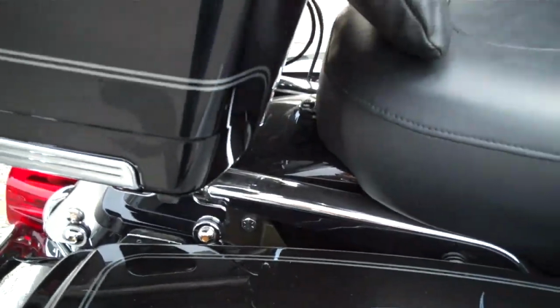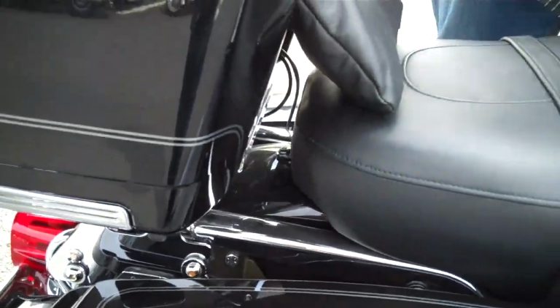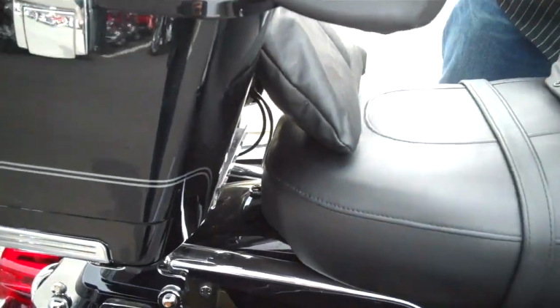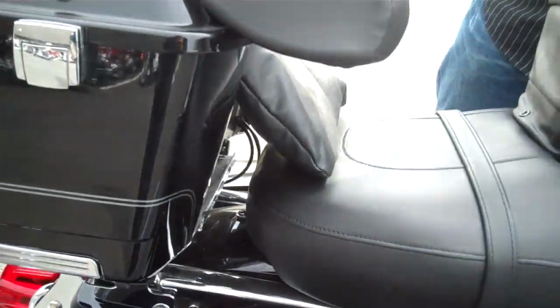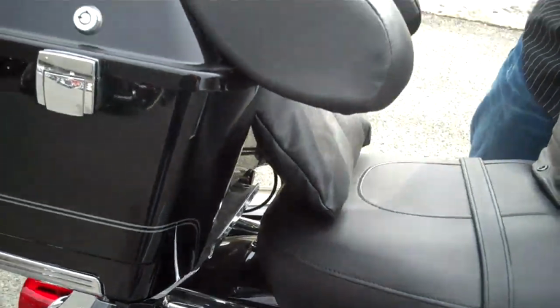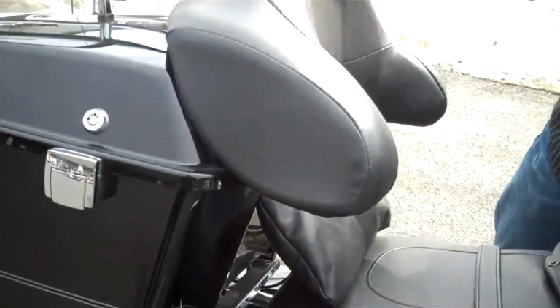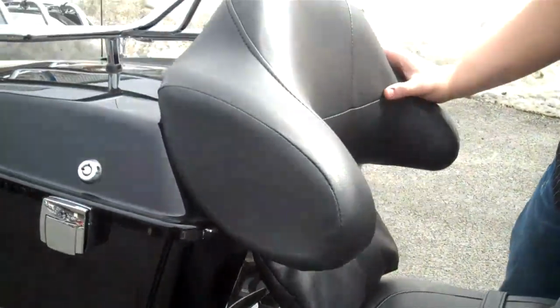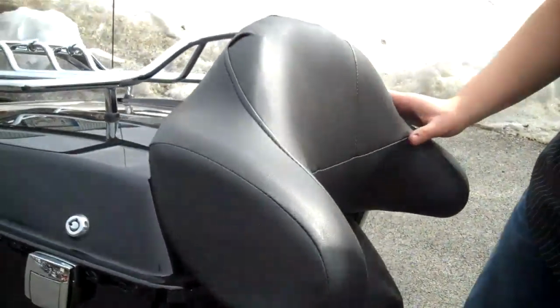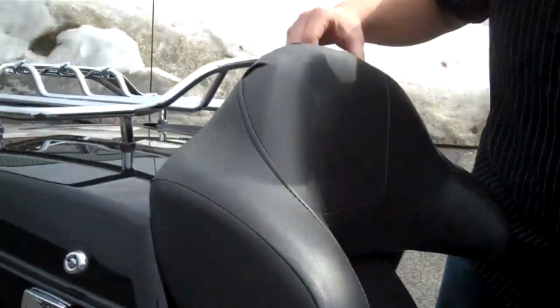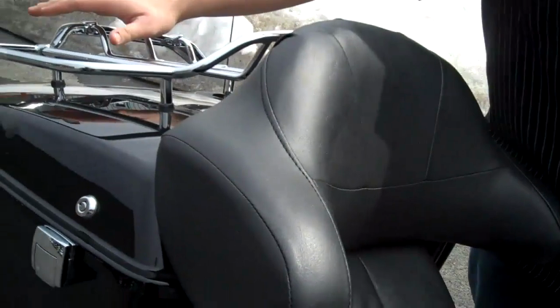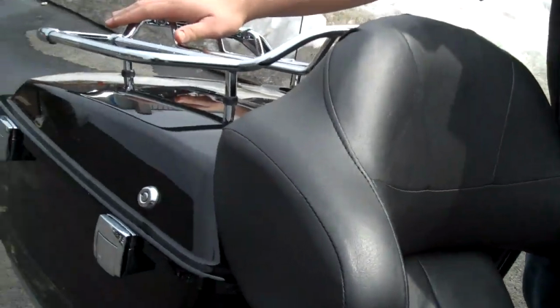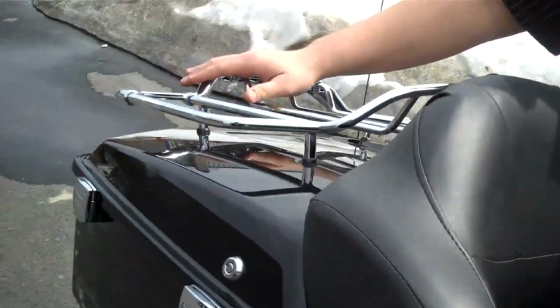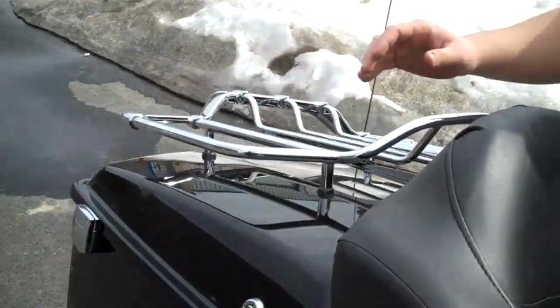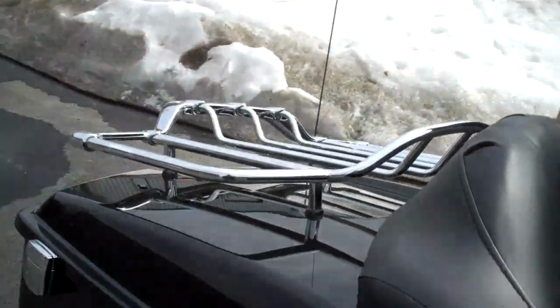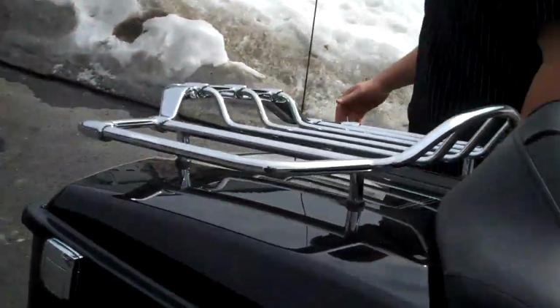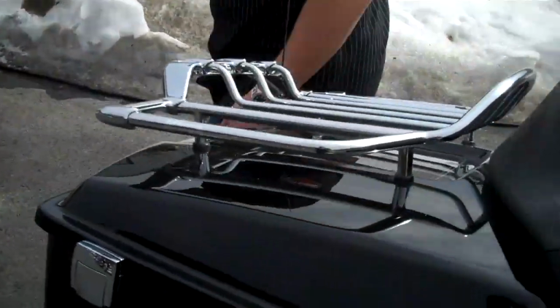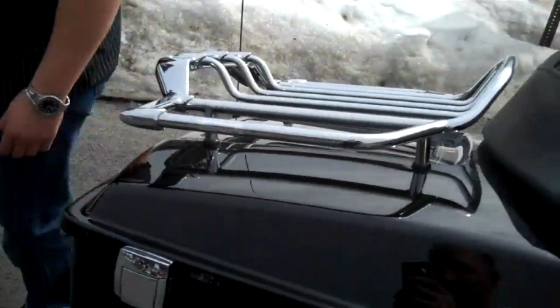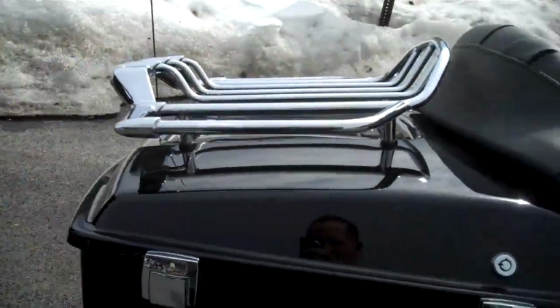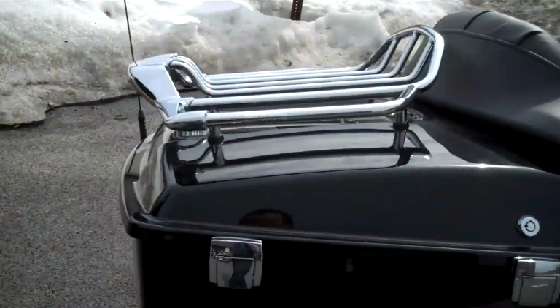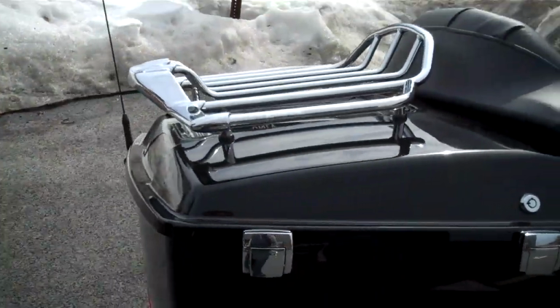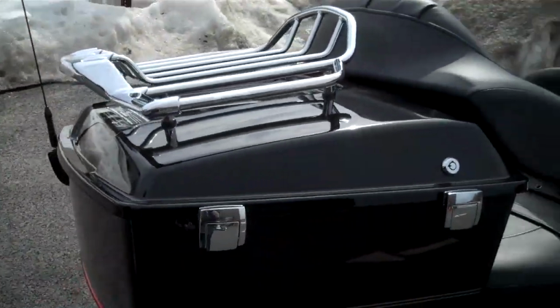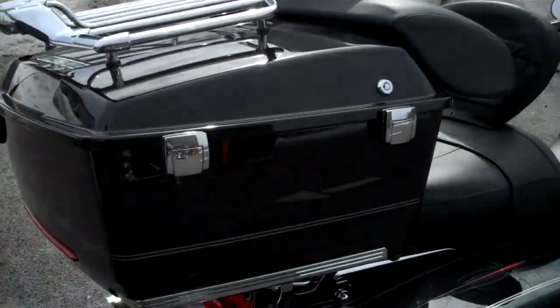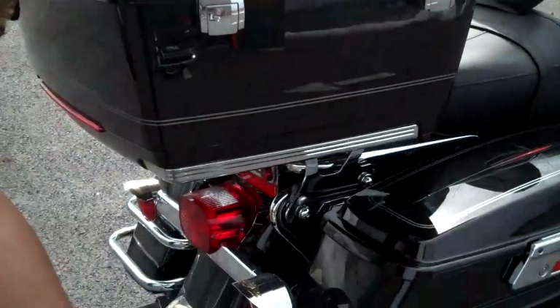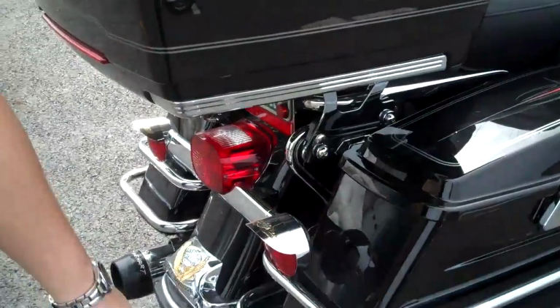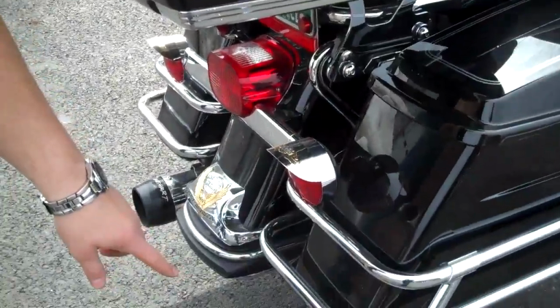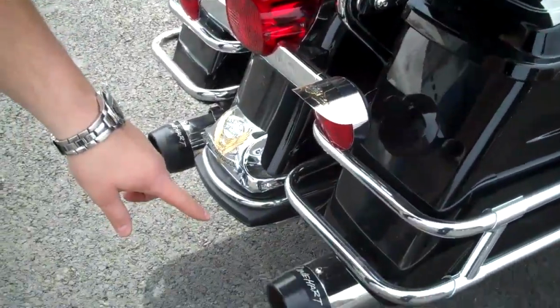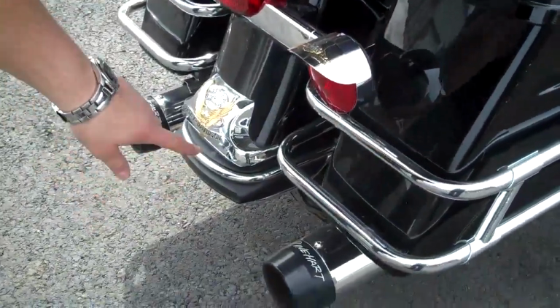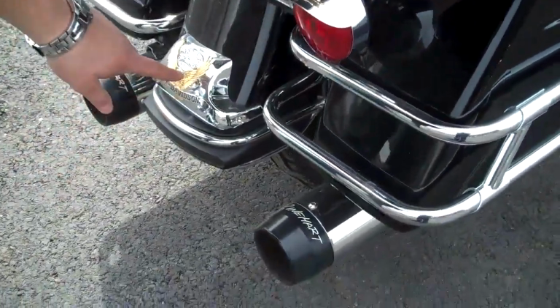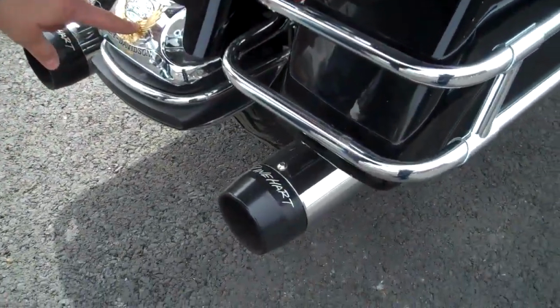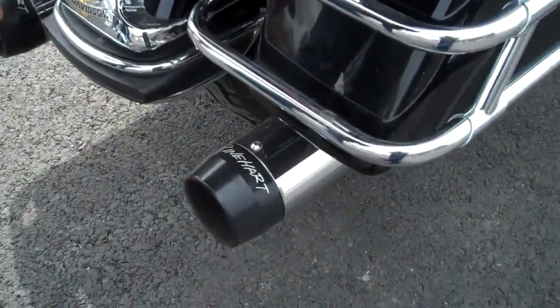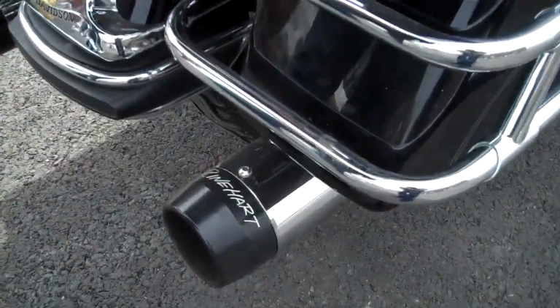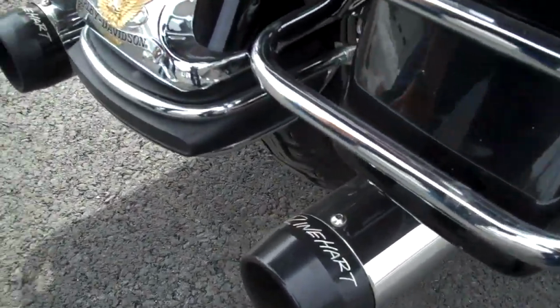This tour pack also has a nice wrap-around seat for the passenger and a luggage rack. As we come to the back of the bike, we can see the Reinhardt exhaust with the live-to-ride emblem on the fender.